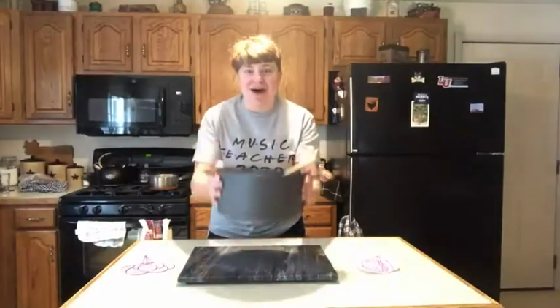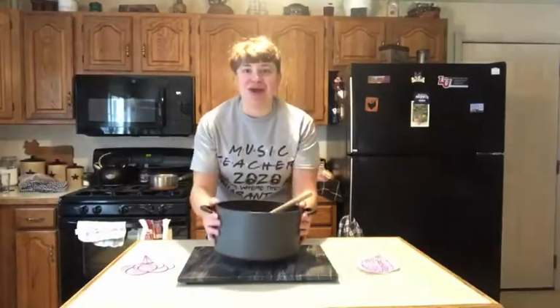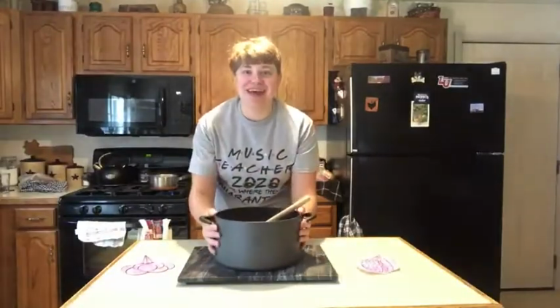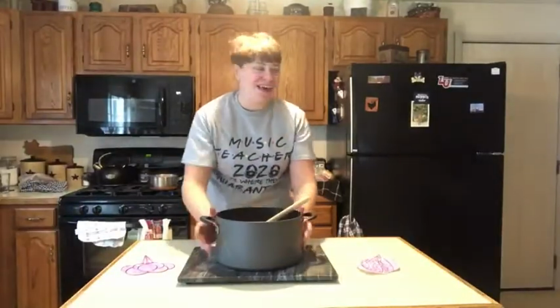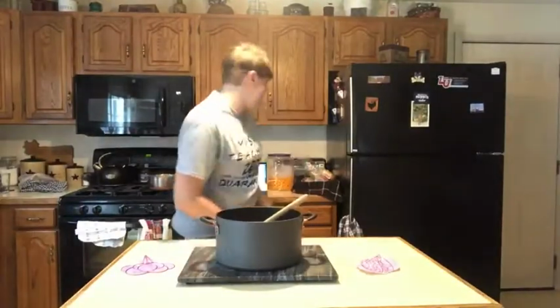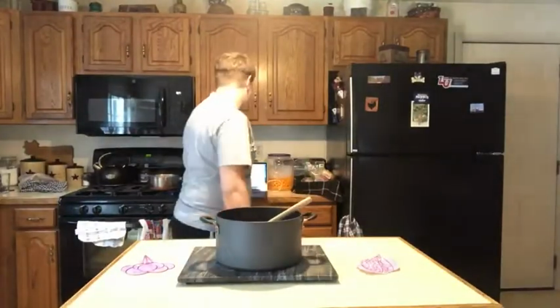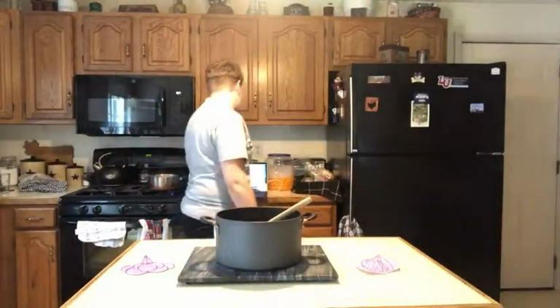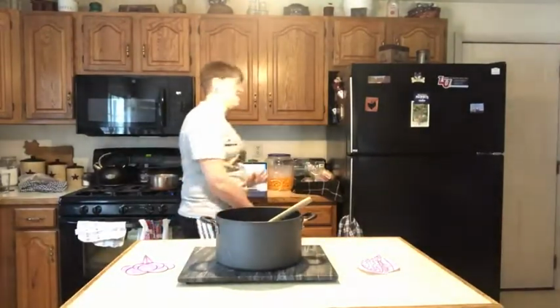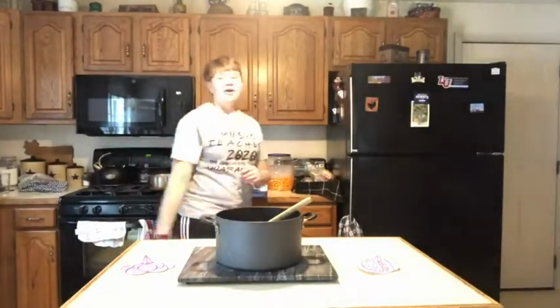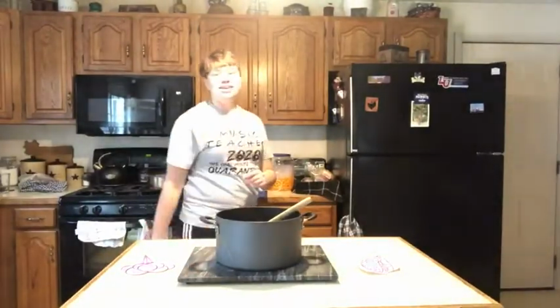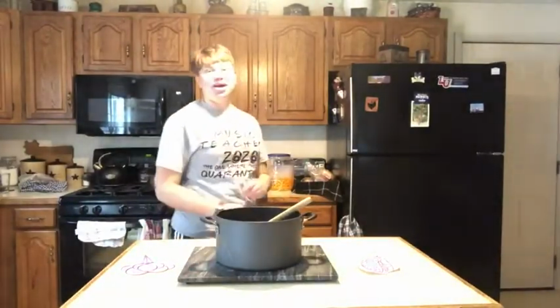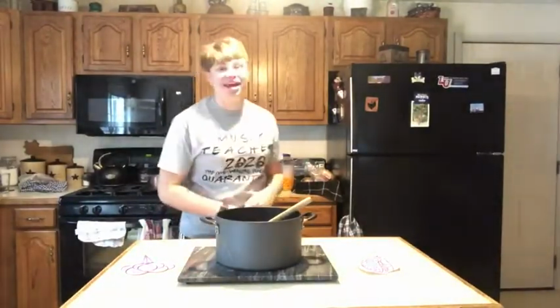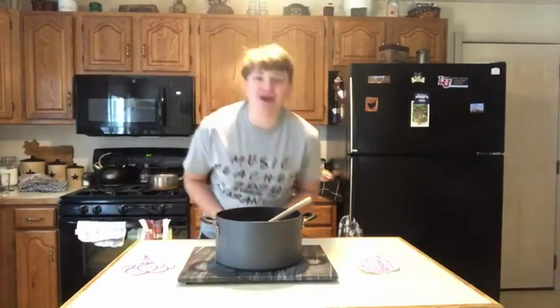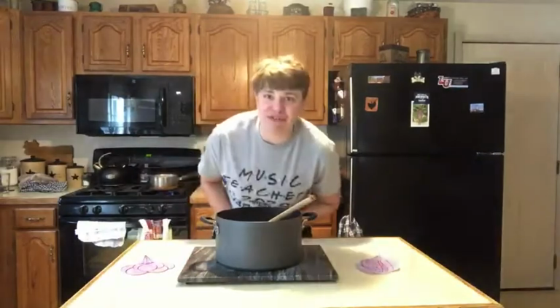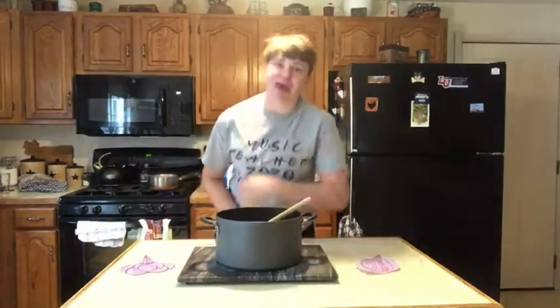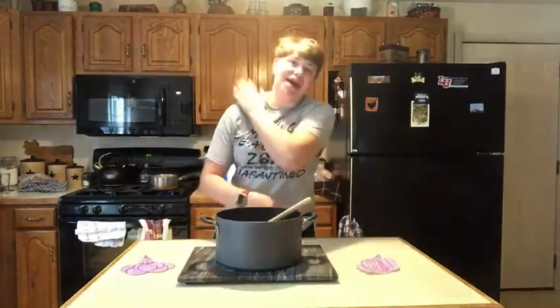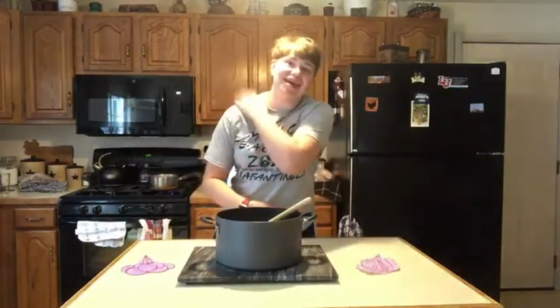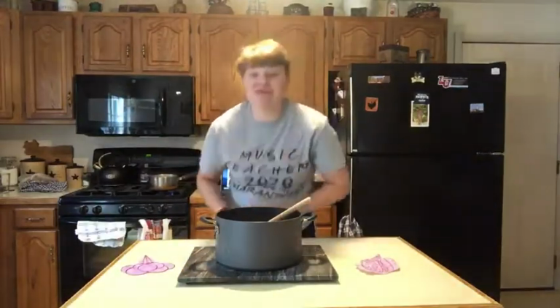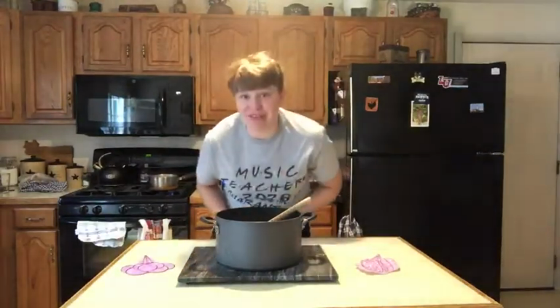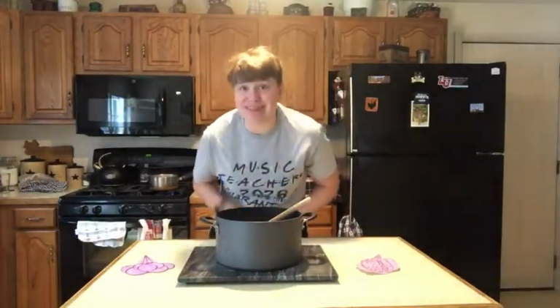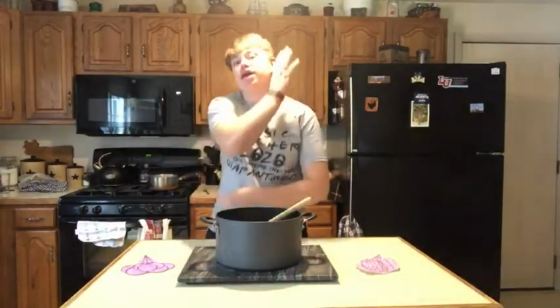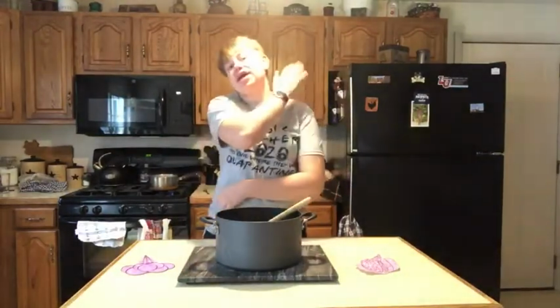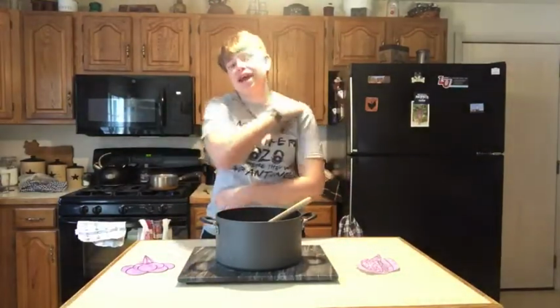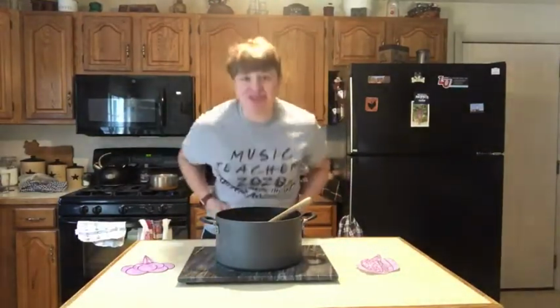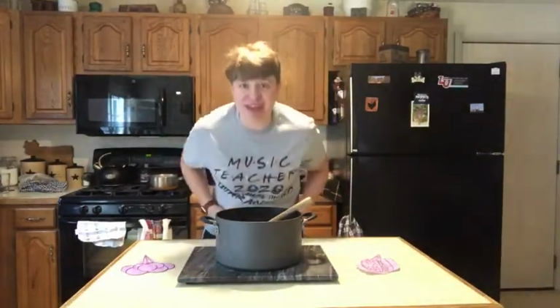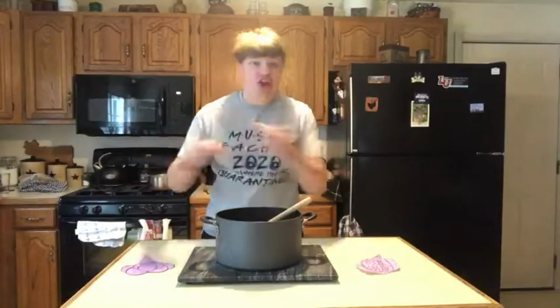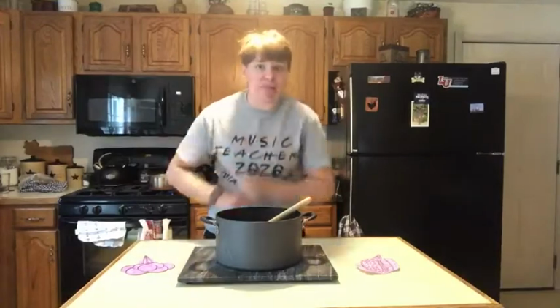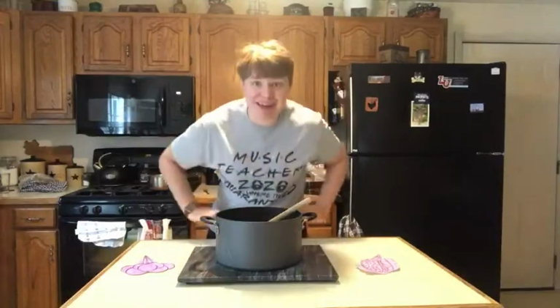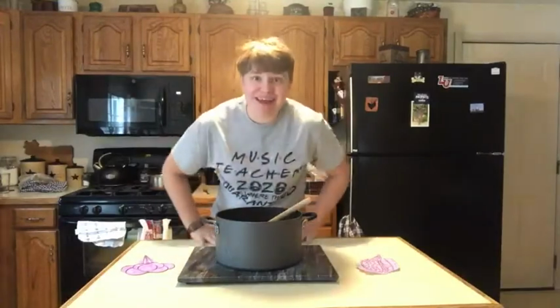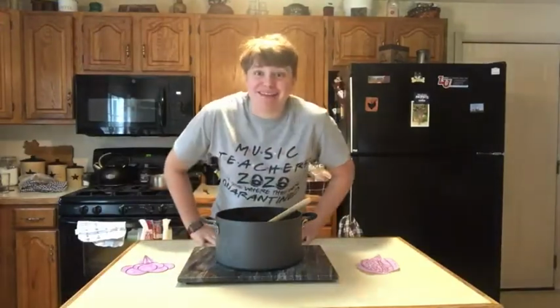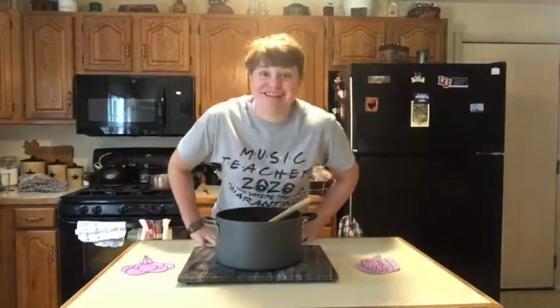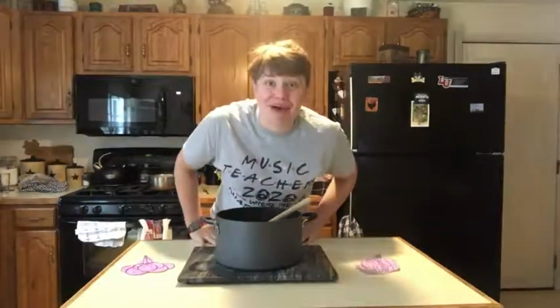All right, everyone. Go ahead and give yourself a pat on the back. Don't forget the other side because it gets lonely. Give yourself a nice good on you, mate. And I'll see you next time. Bye.